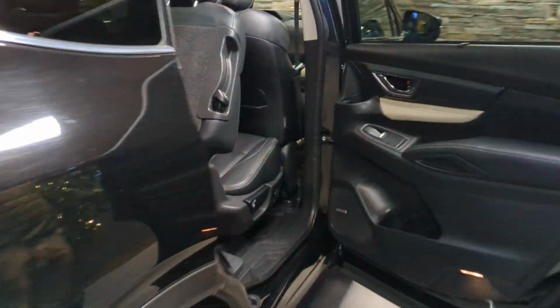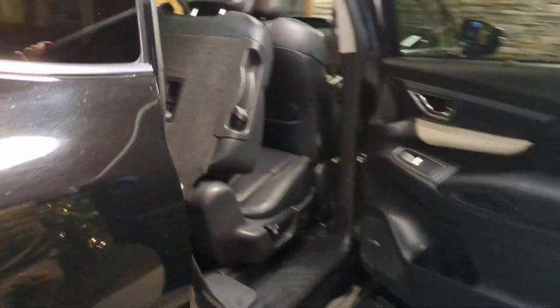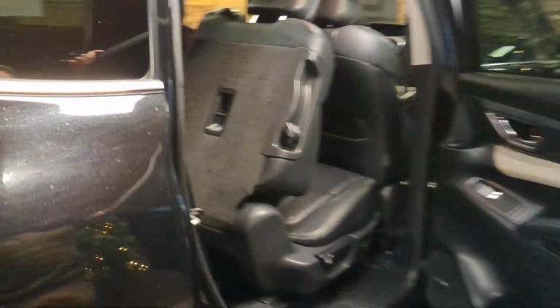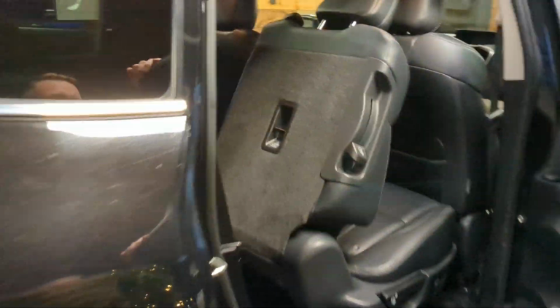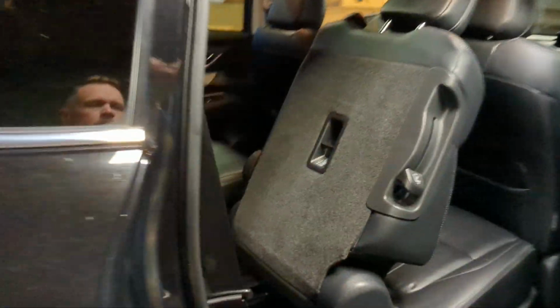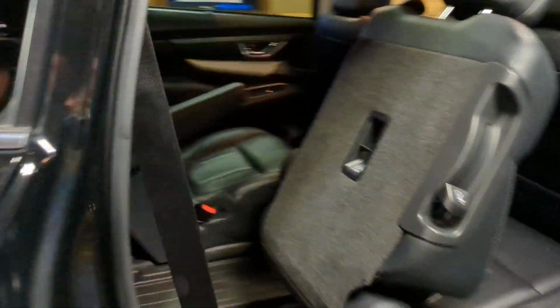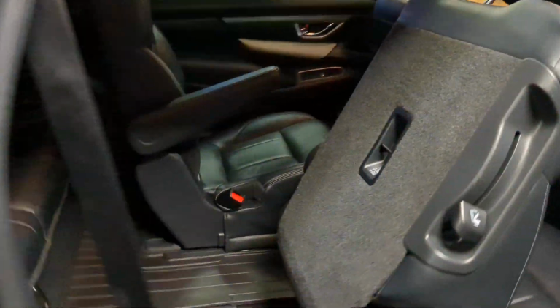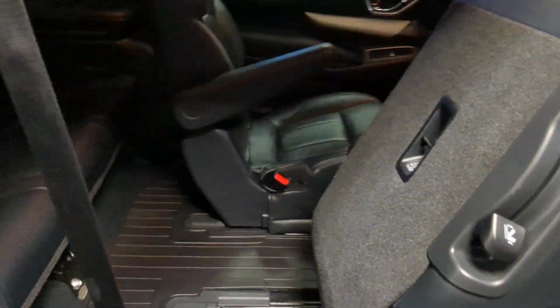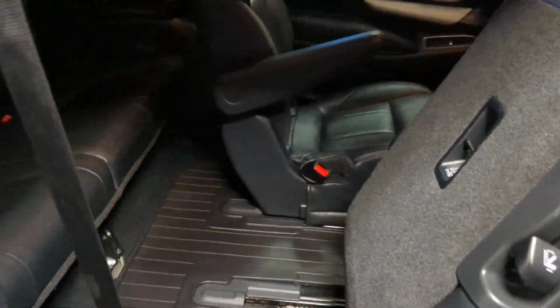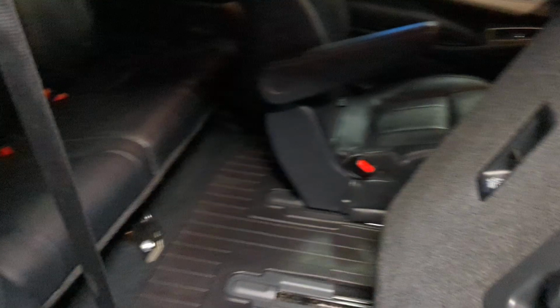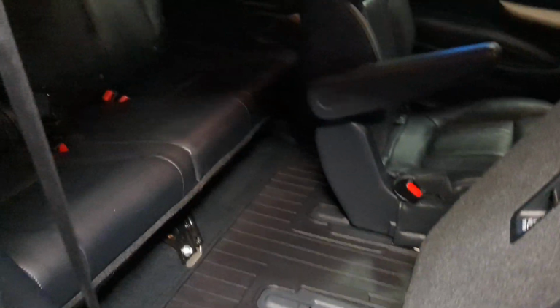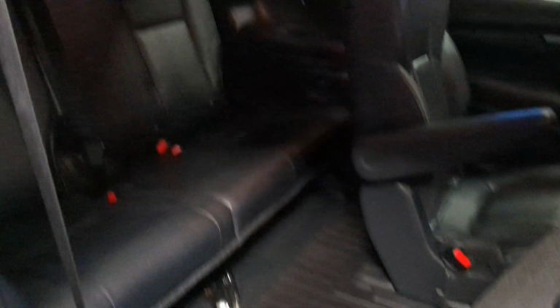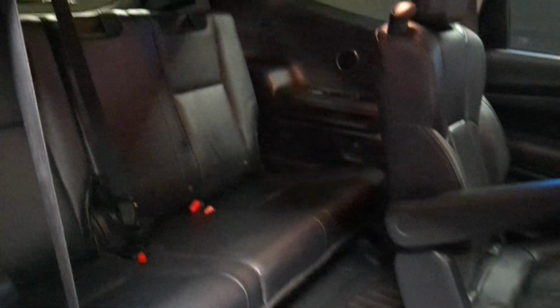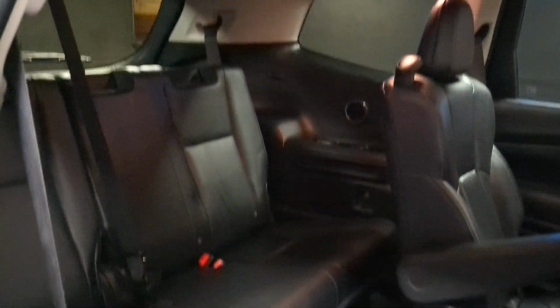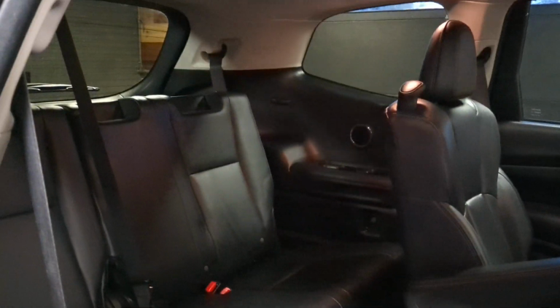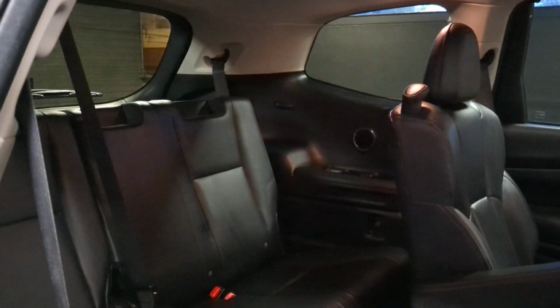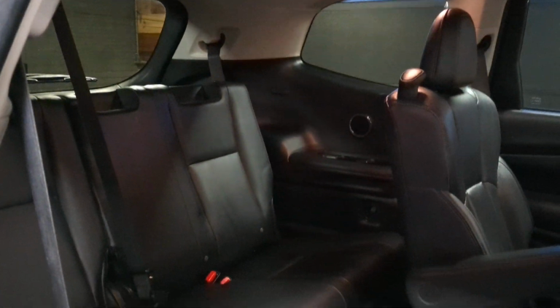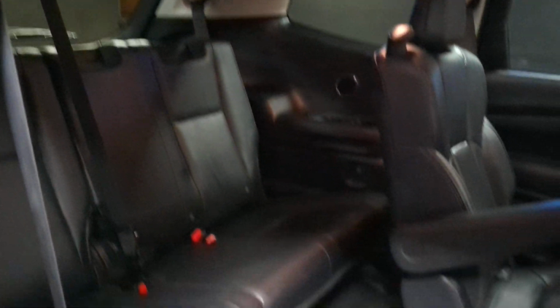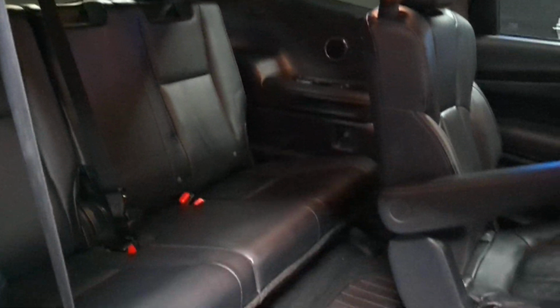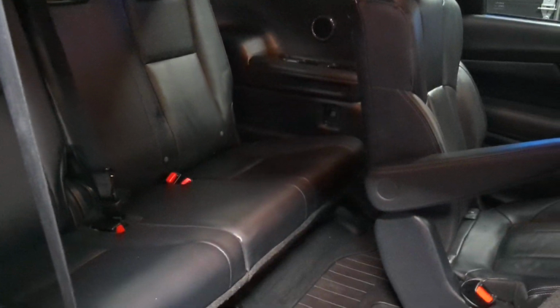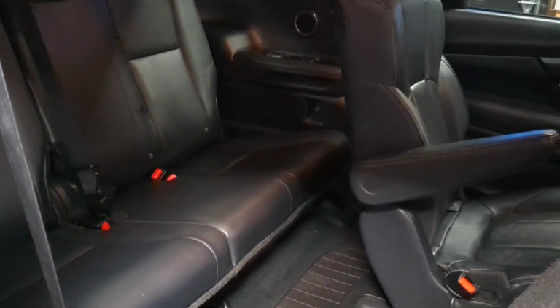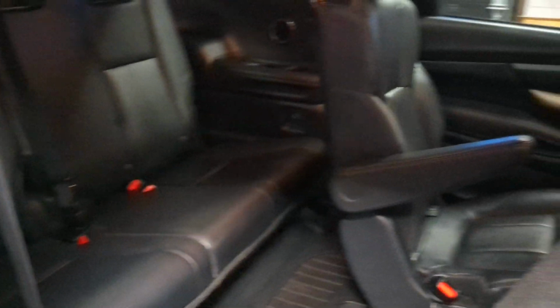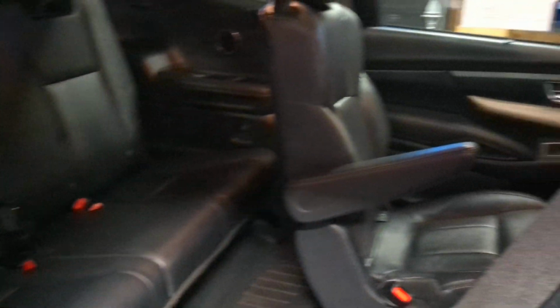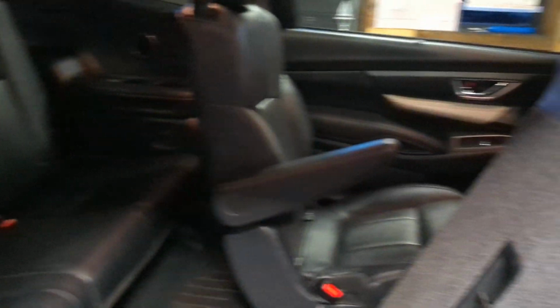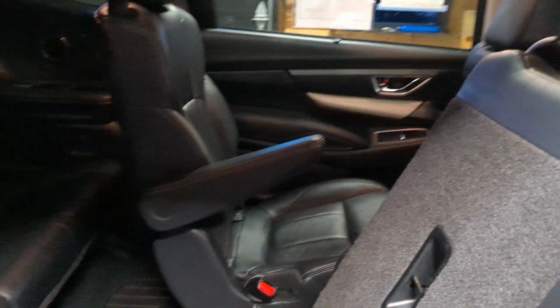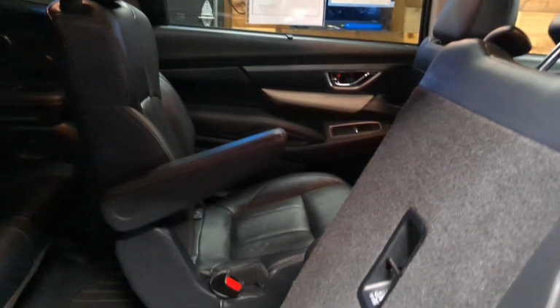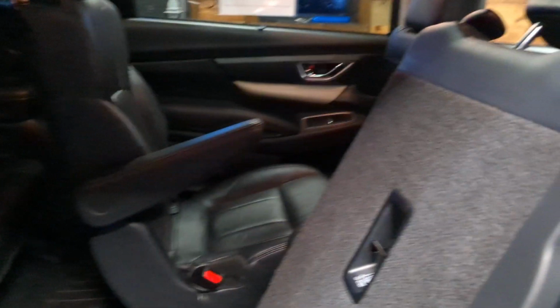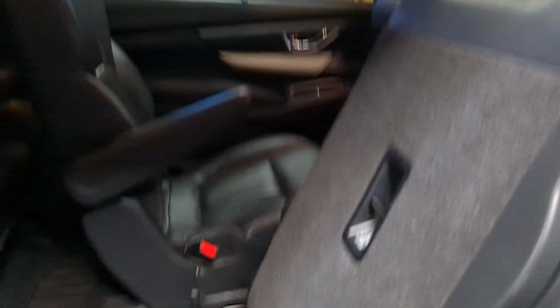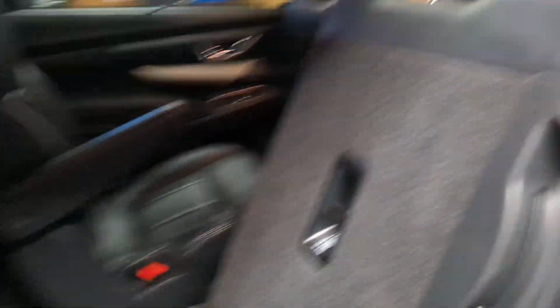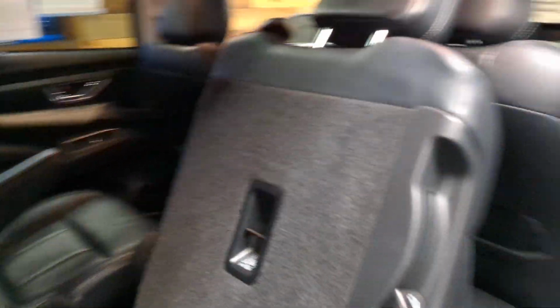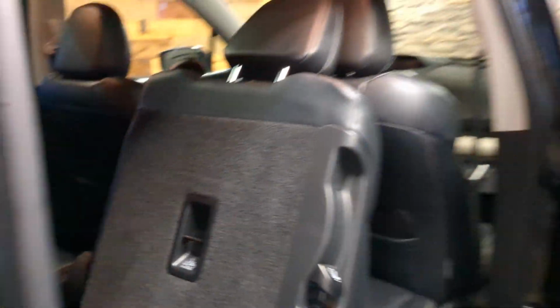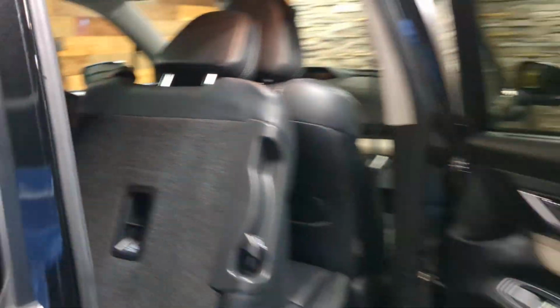Look in the back here — there's tons of room. It's seven passenger with captain second row seating, and nice room in the back for the third row. All weather floor liners.